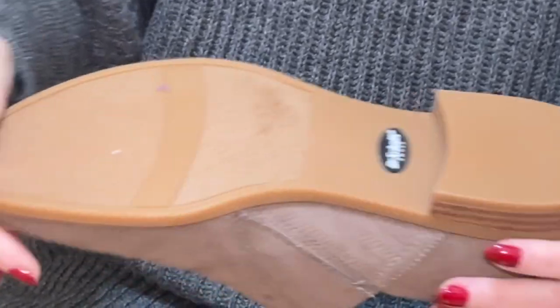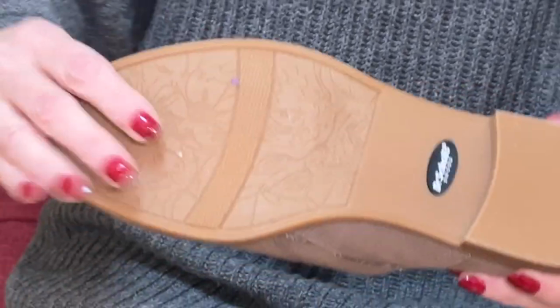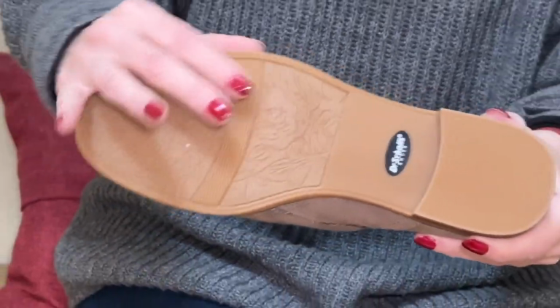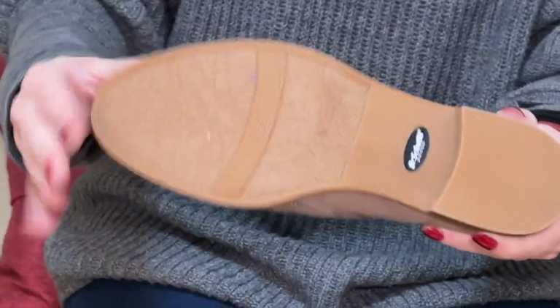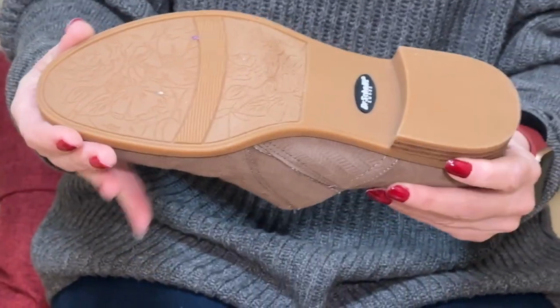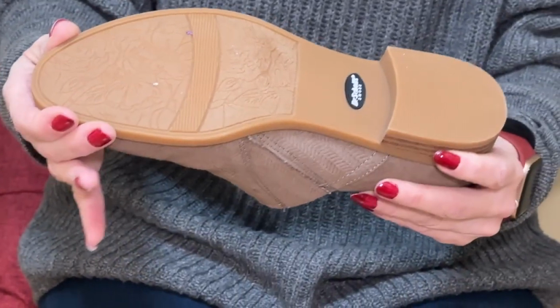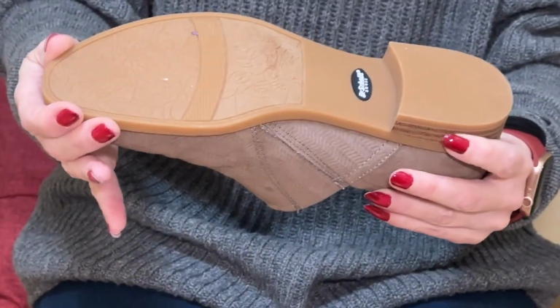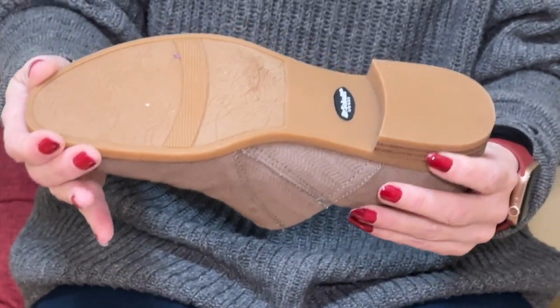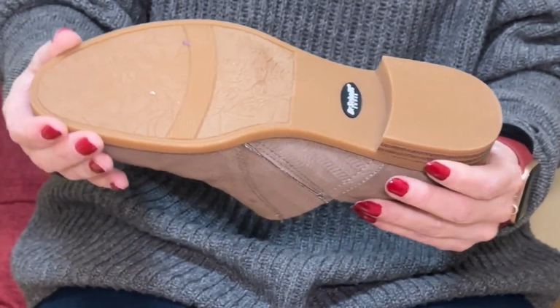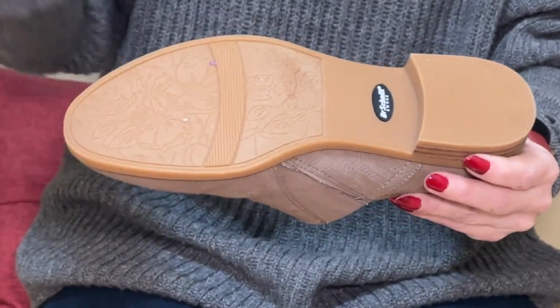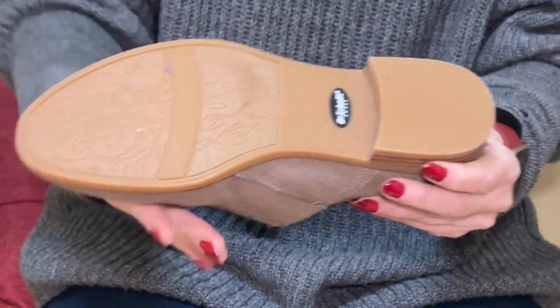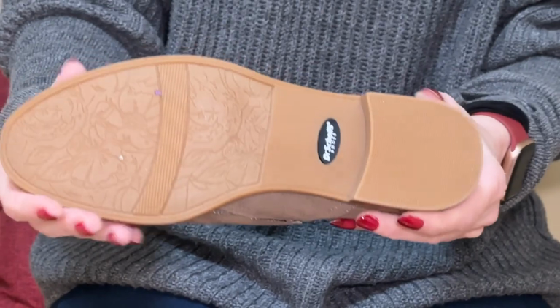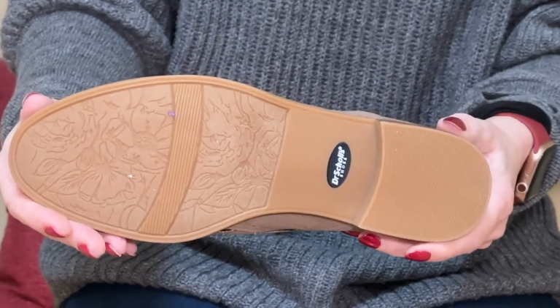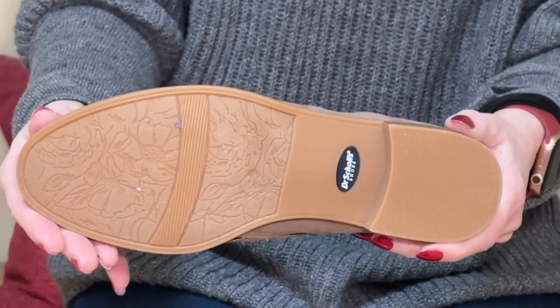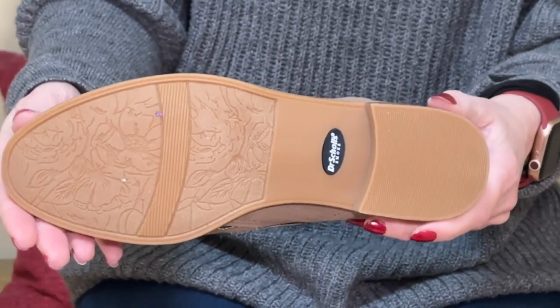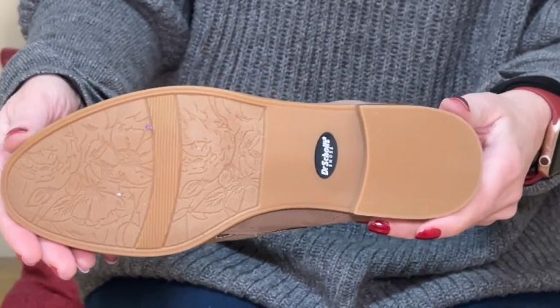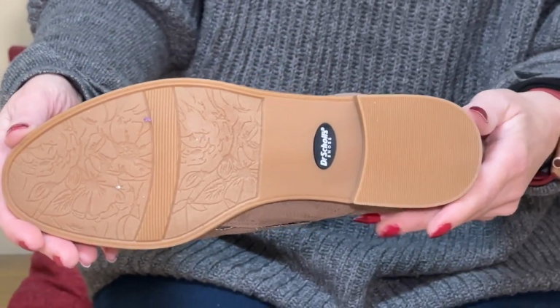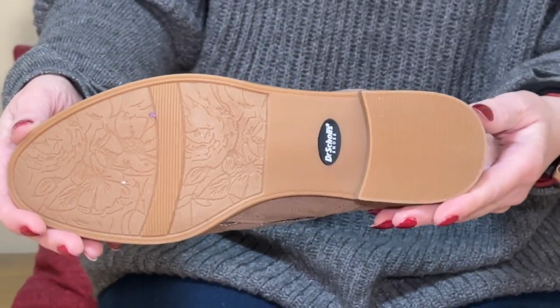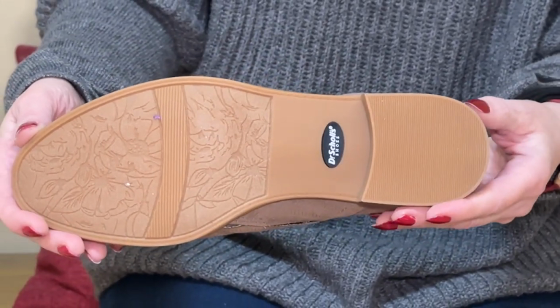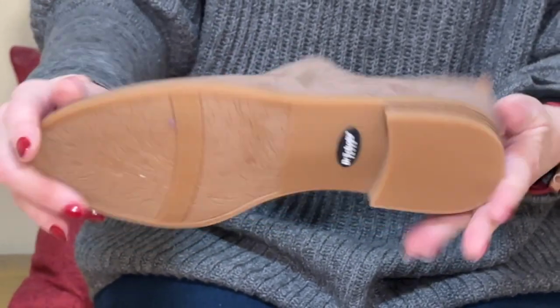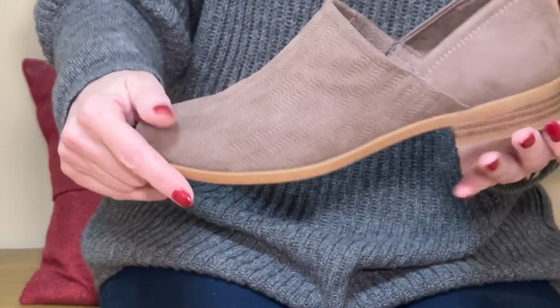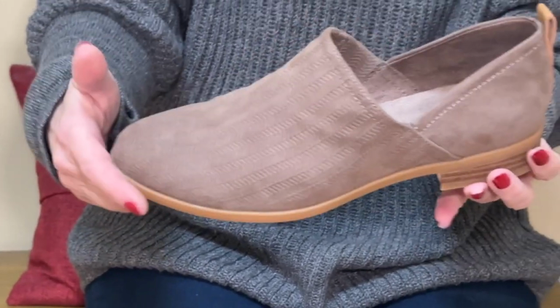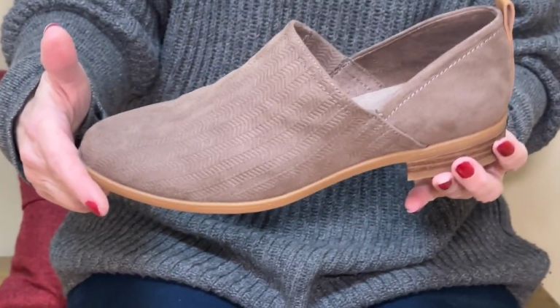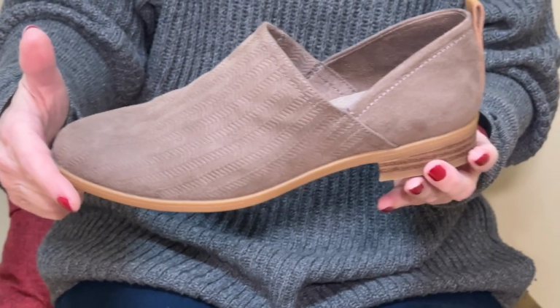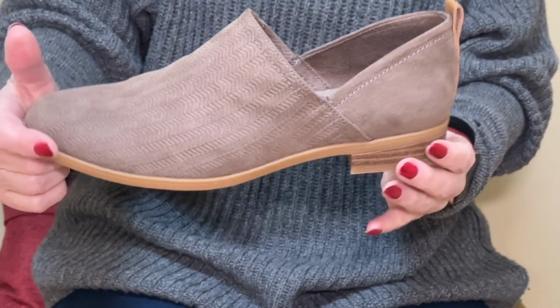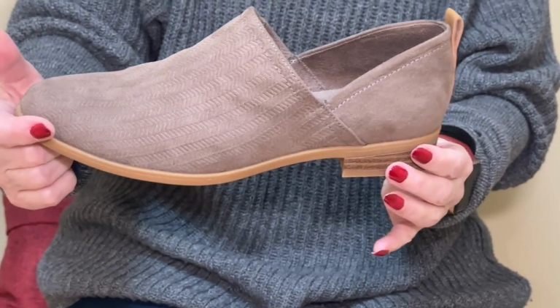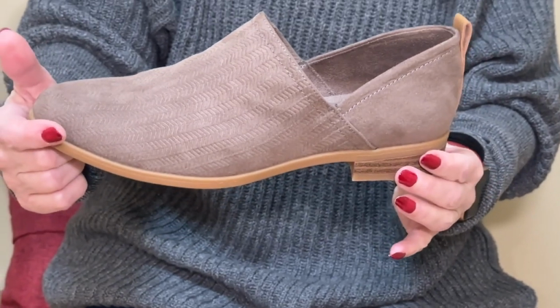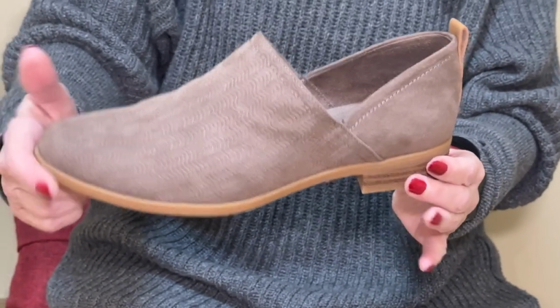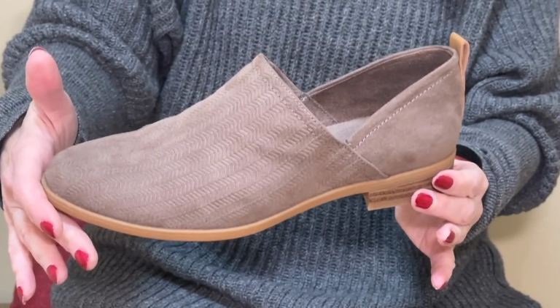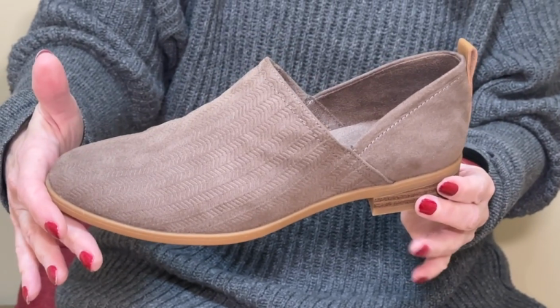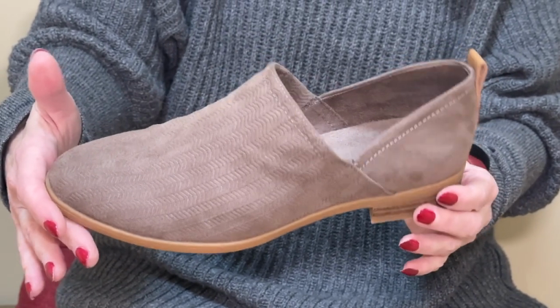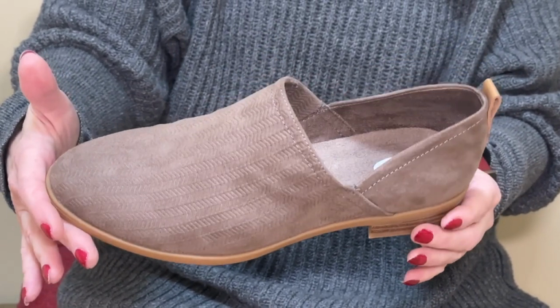It's got a rubber sole so it's very soft when you're walking. I think you could wear these shoes all day — they're really super comfortable and super cute. Again, it's the Roux in taupe from Dr. Scholl's.